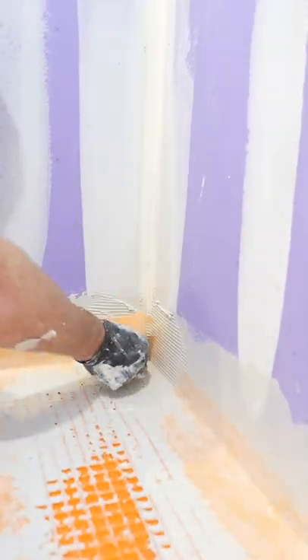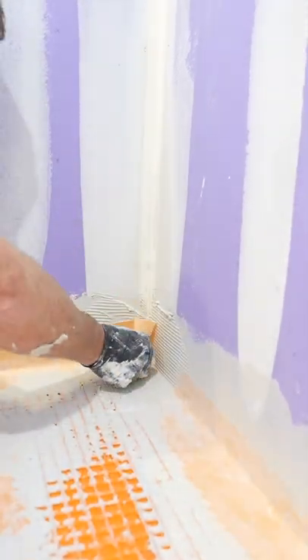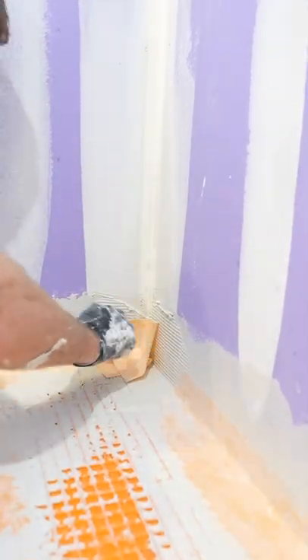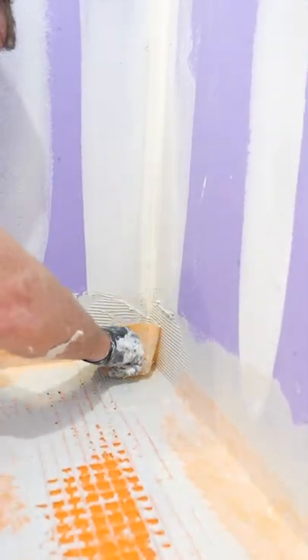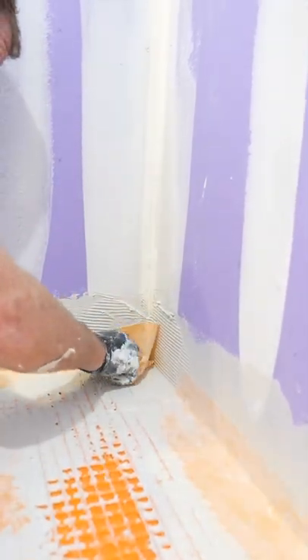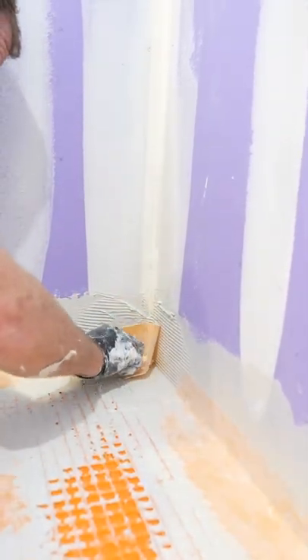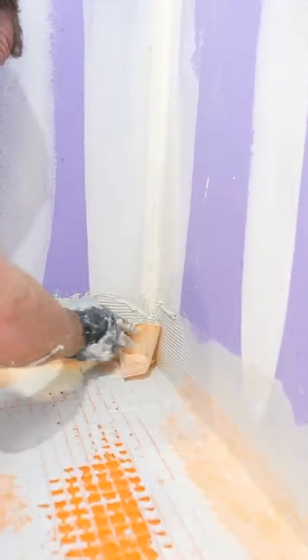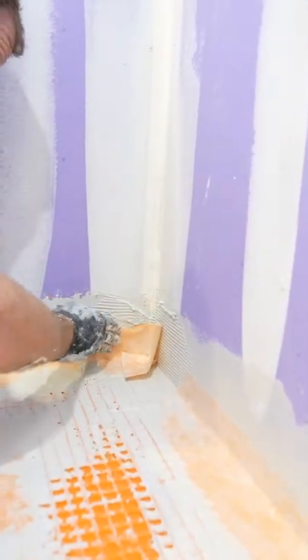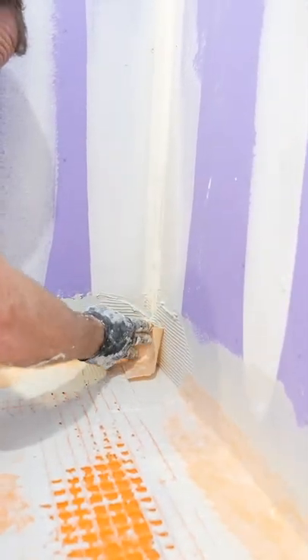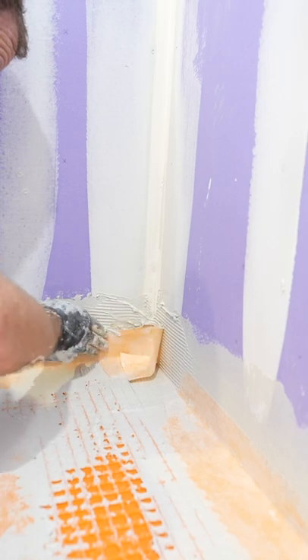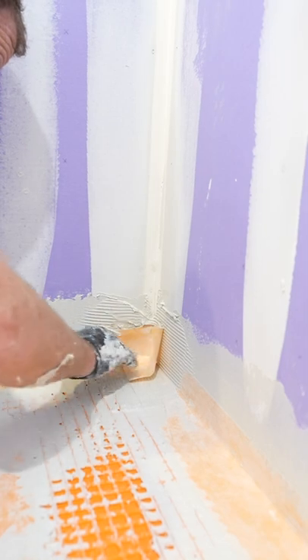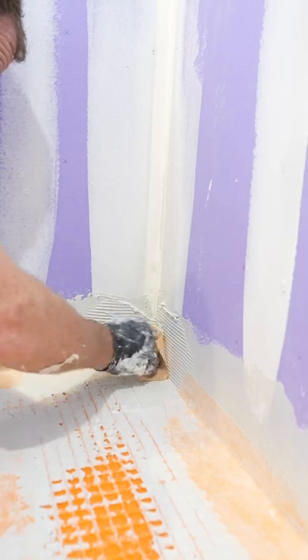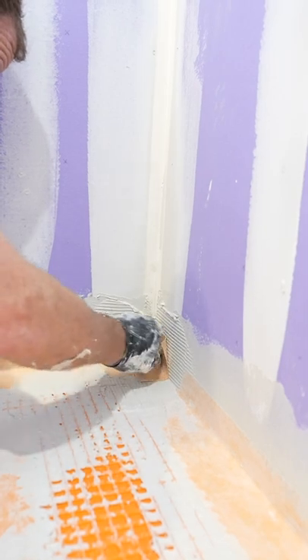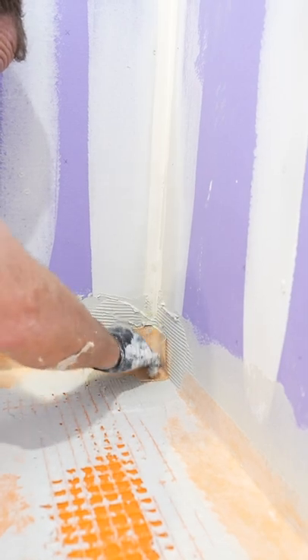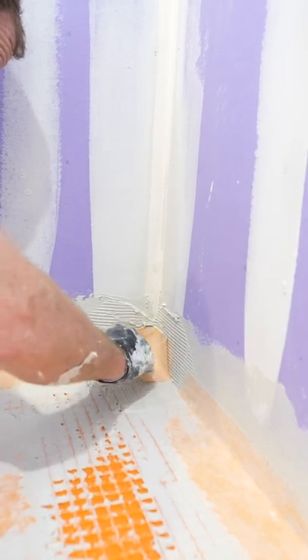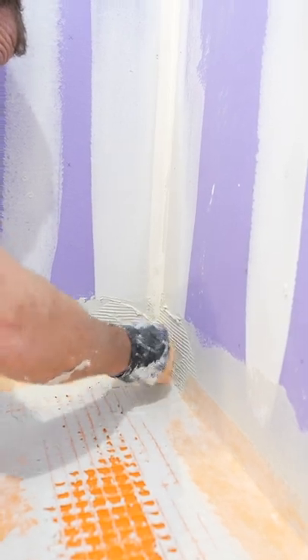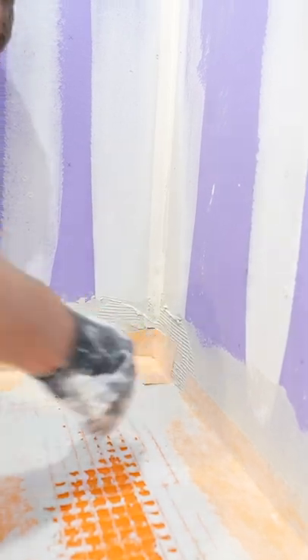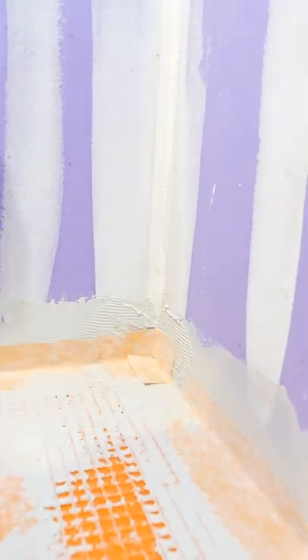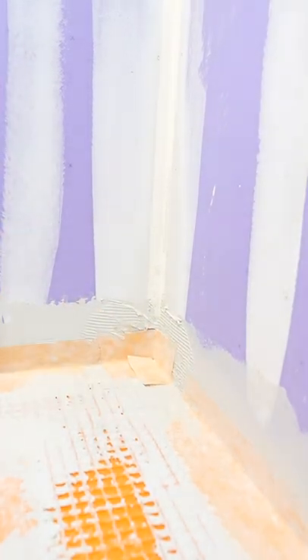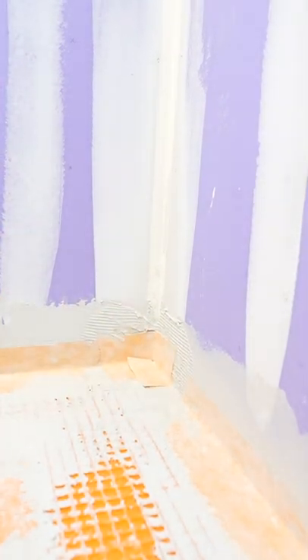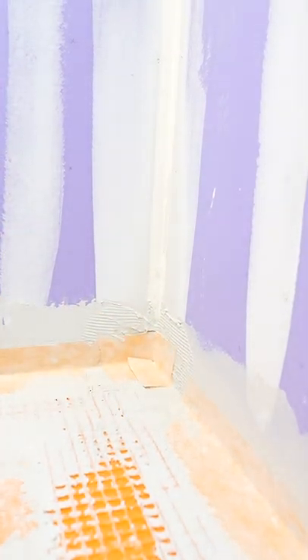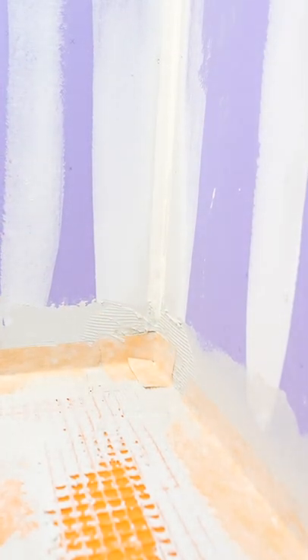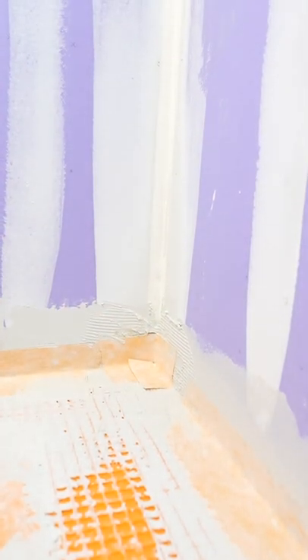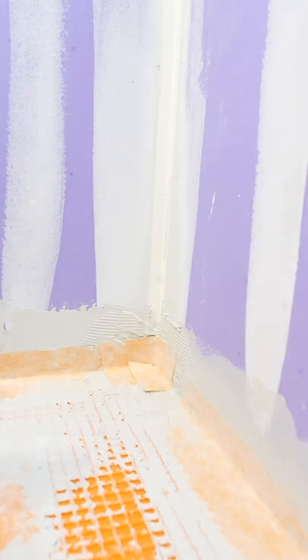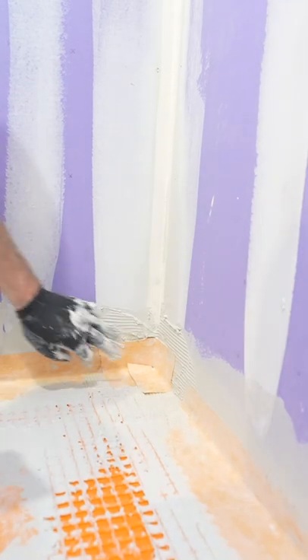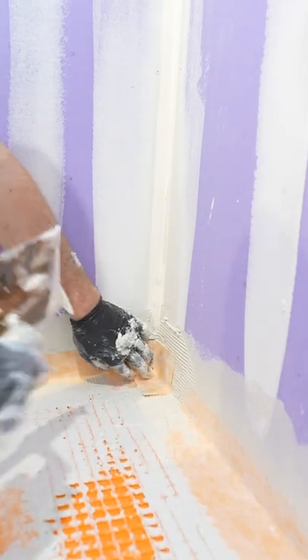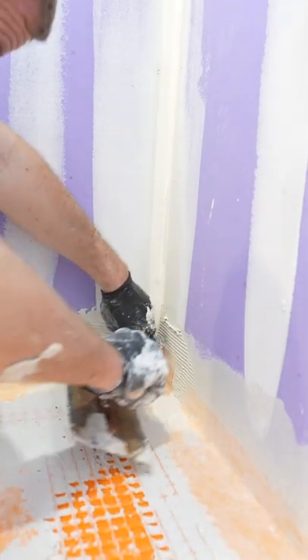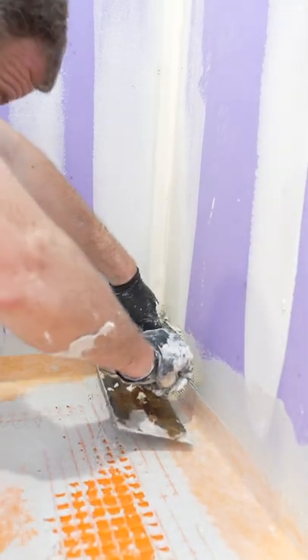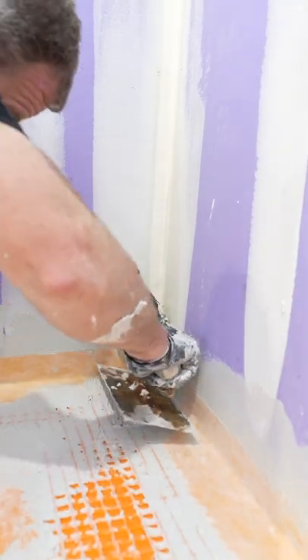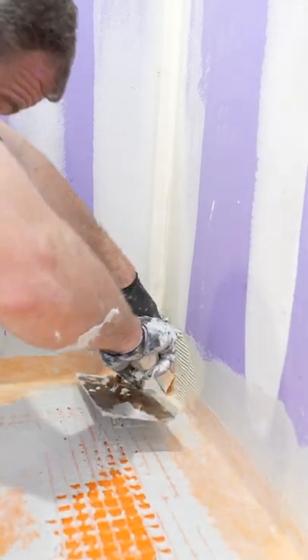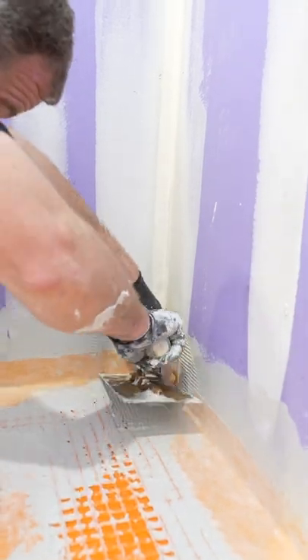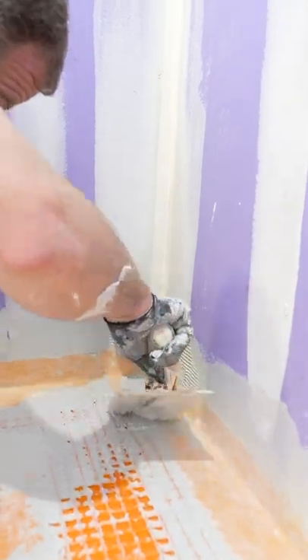Tuck that into the corner. Then you have to lift up the flap and put a little bit of thinset underneath that flap.